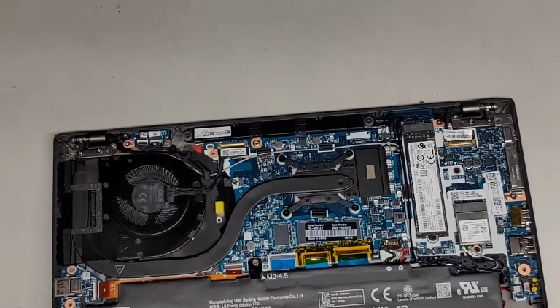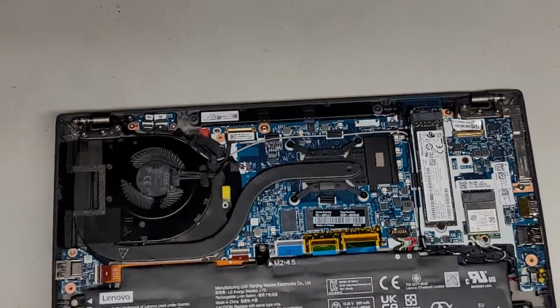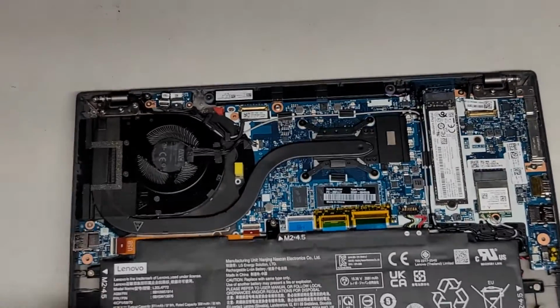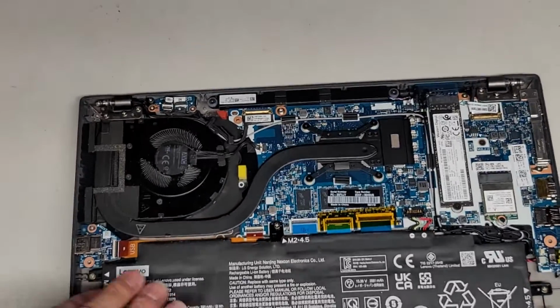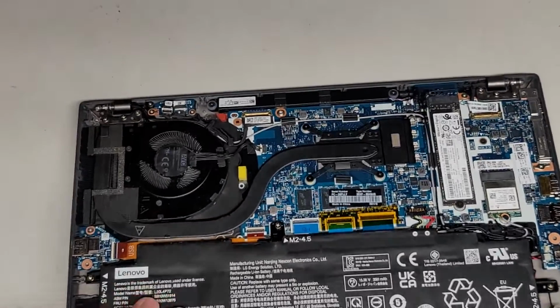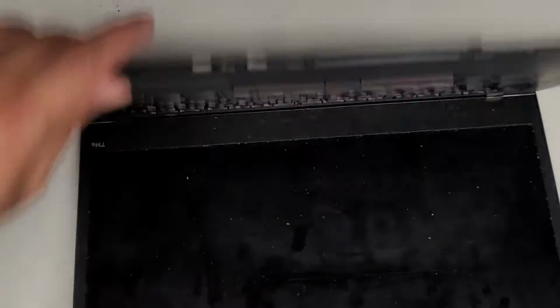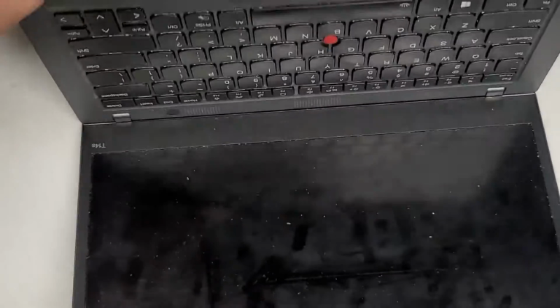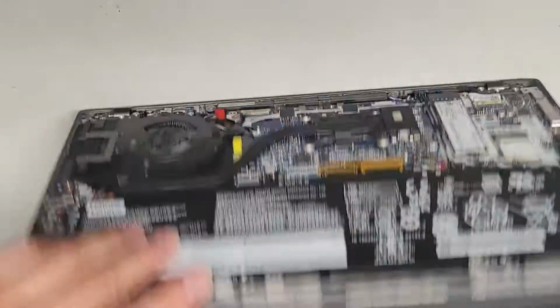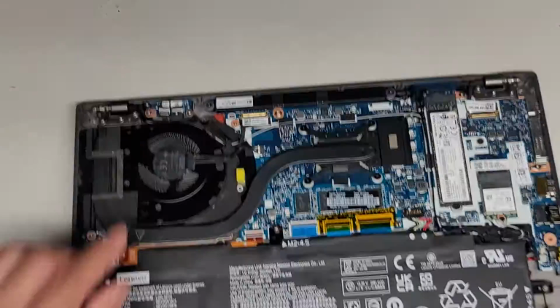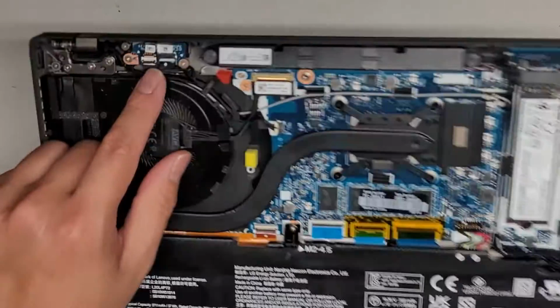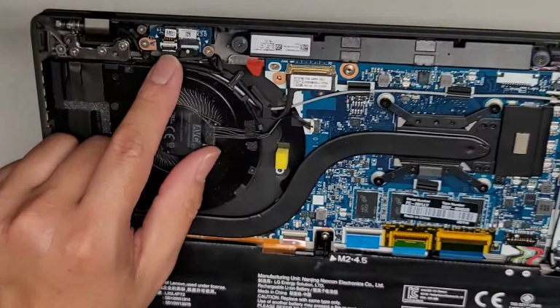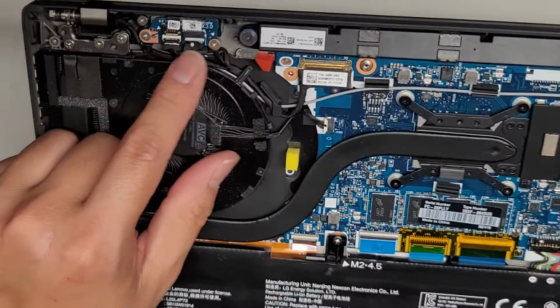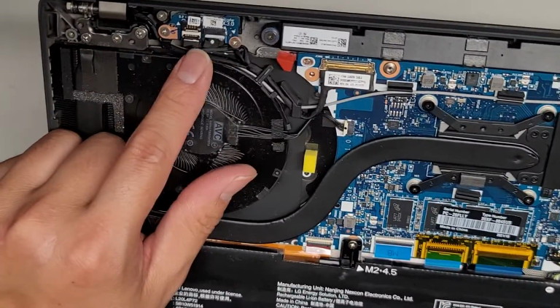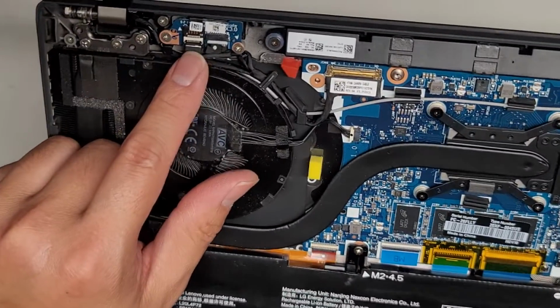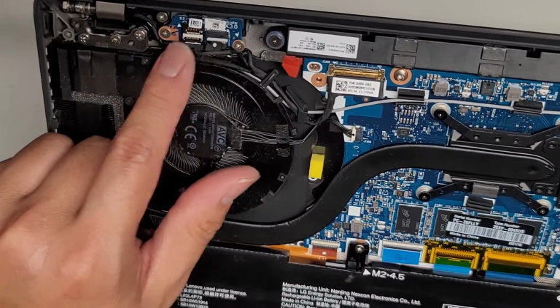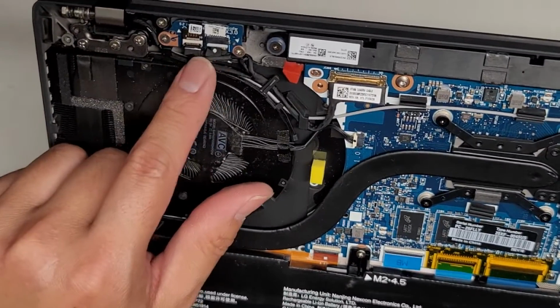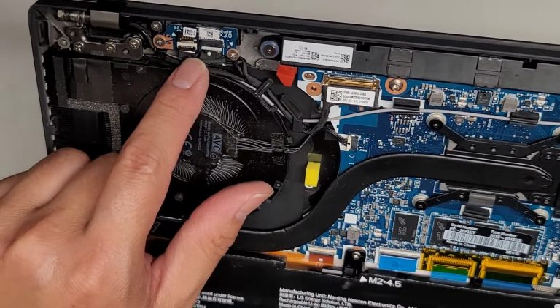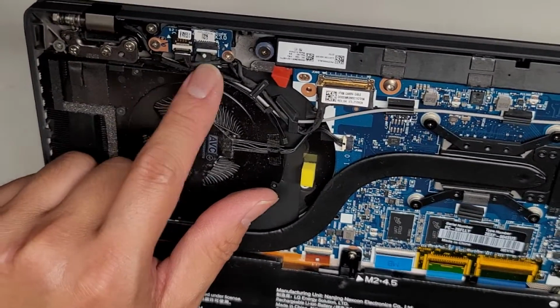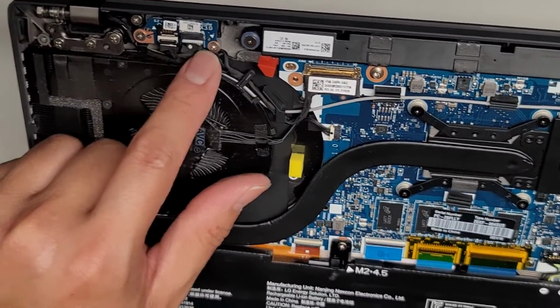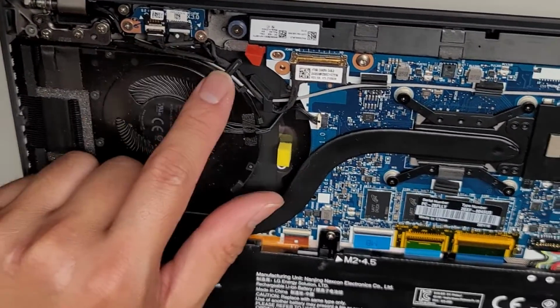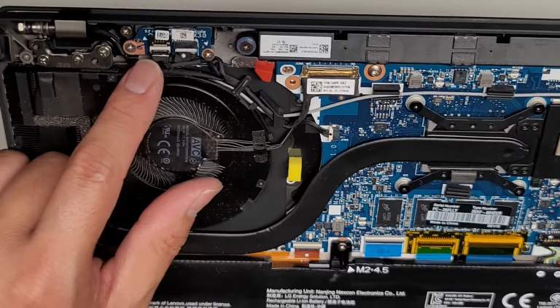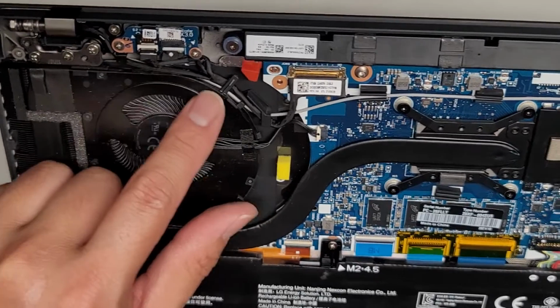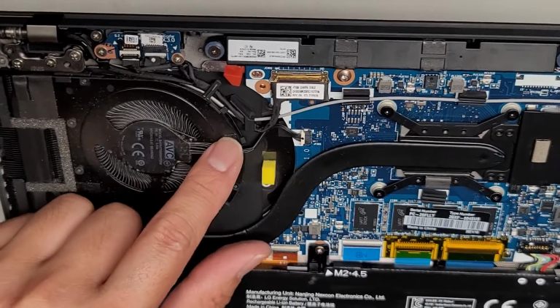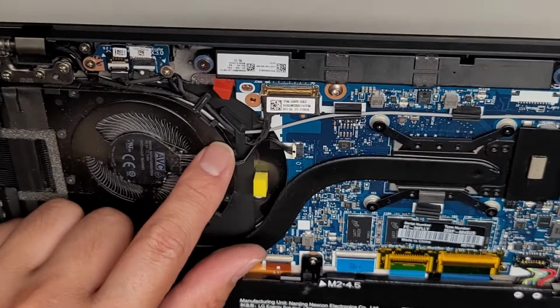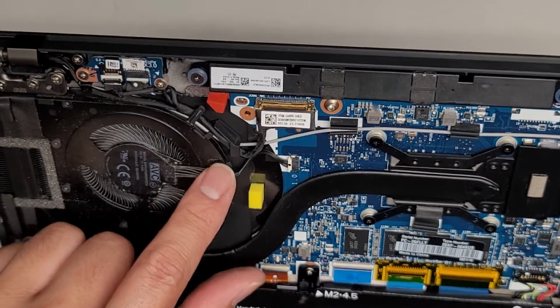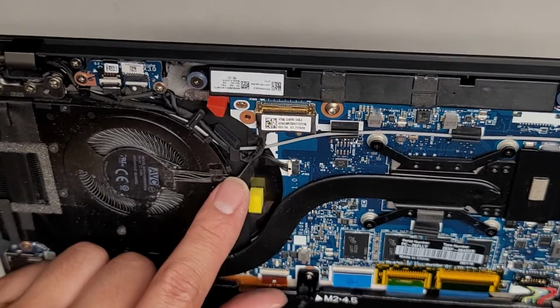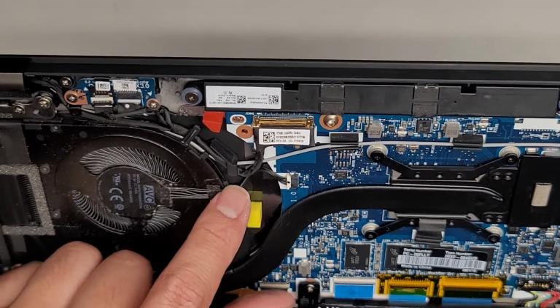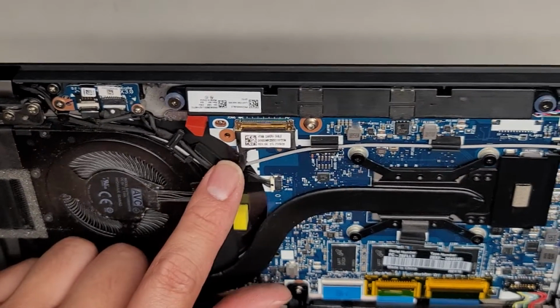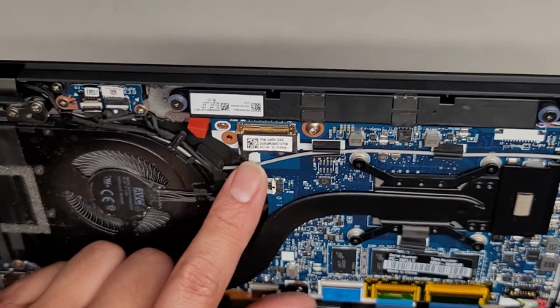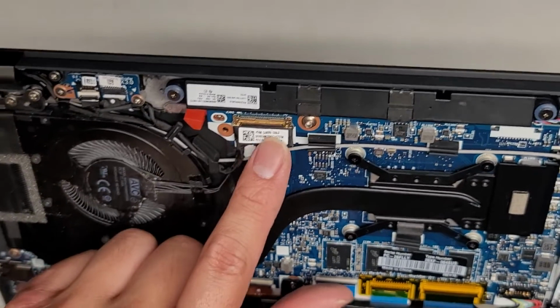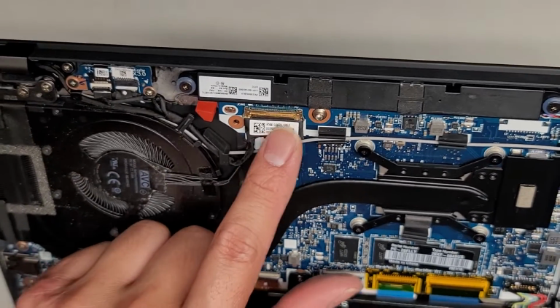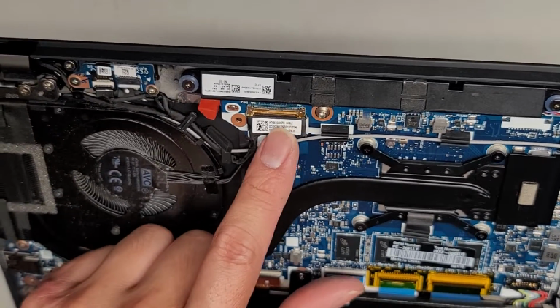There's a little board here. This is going to be a super quick video. This is the fingerprint sensor board as well as the power button, and it looks like they plug into the computer up here.